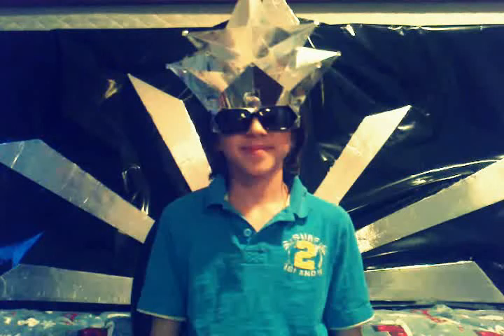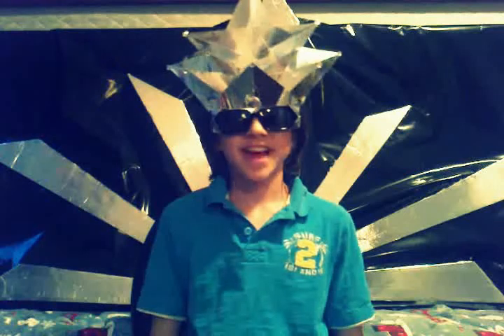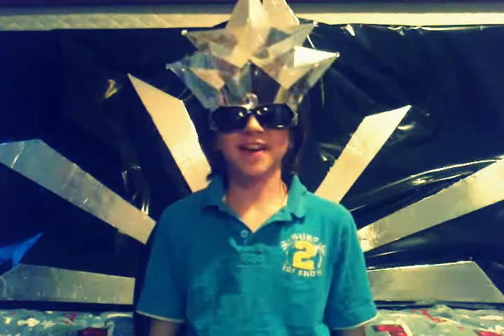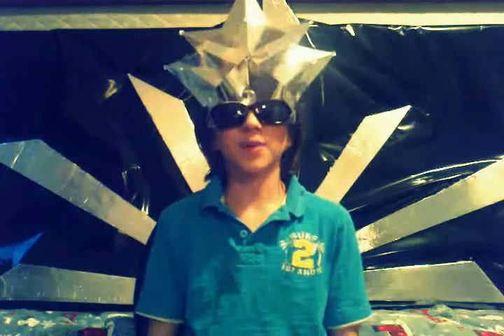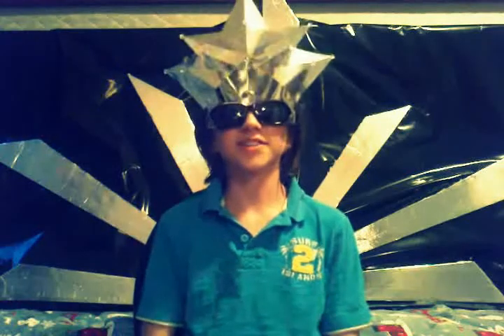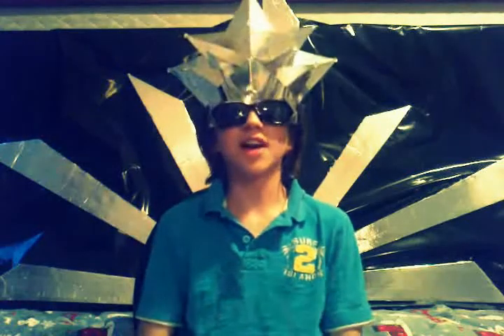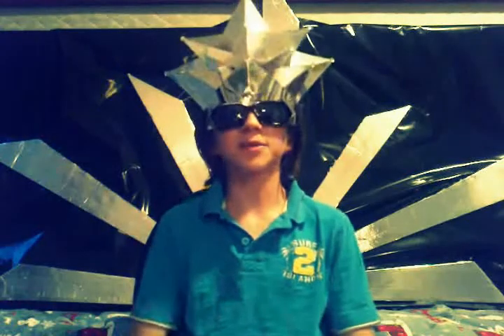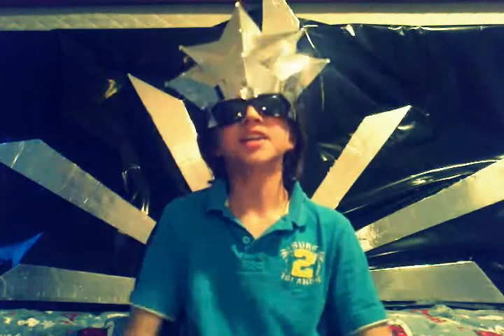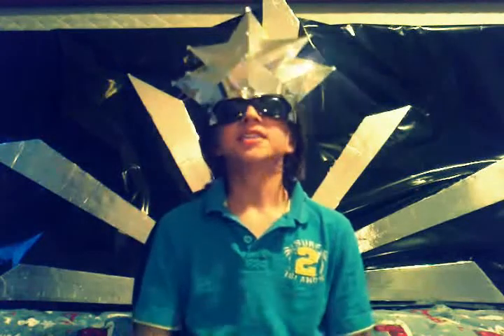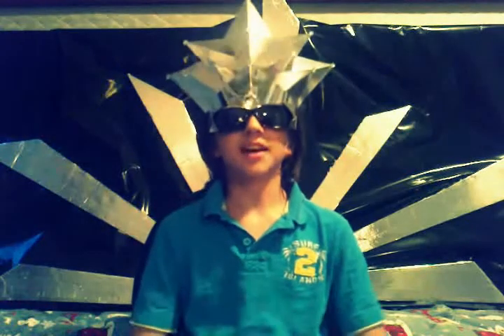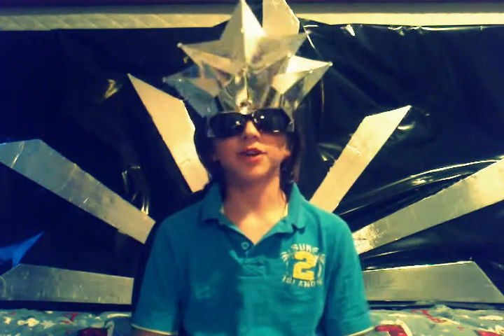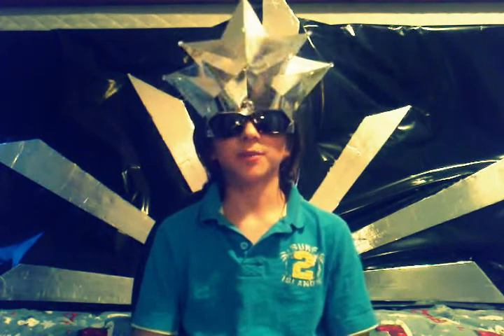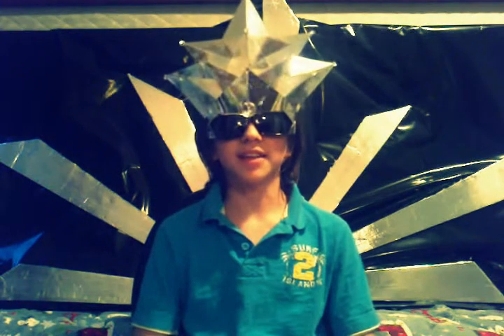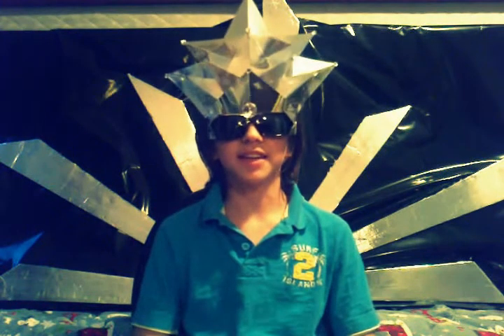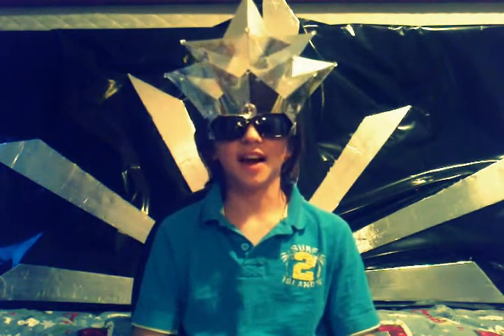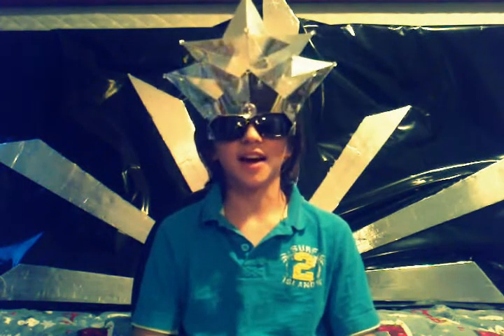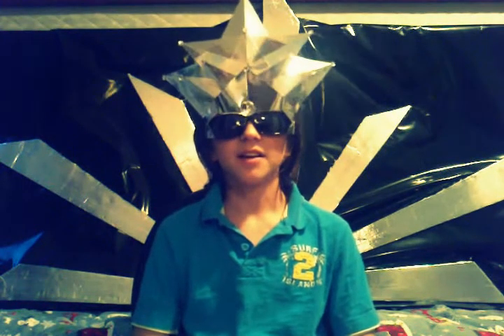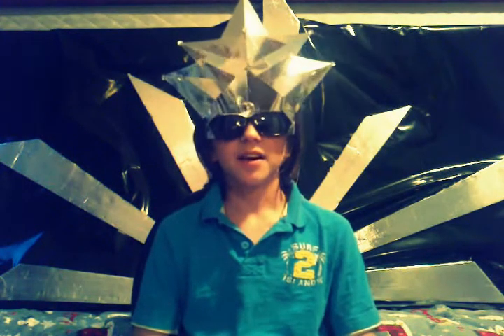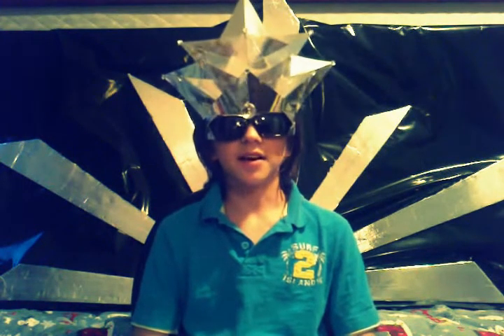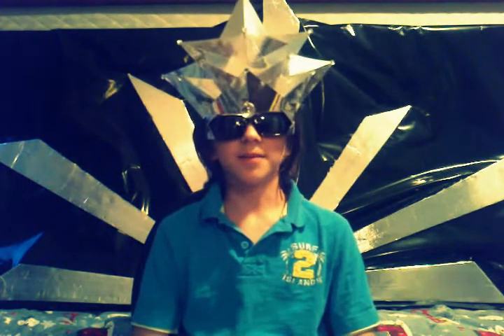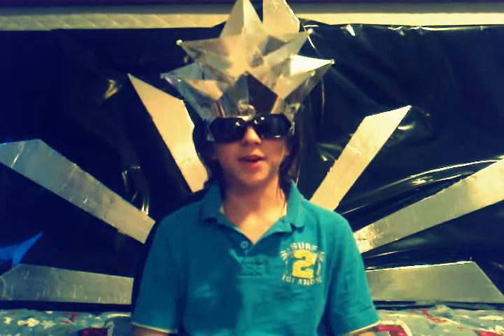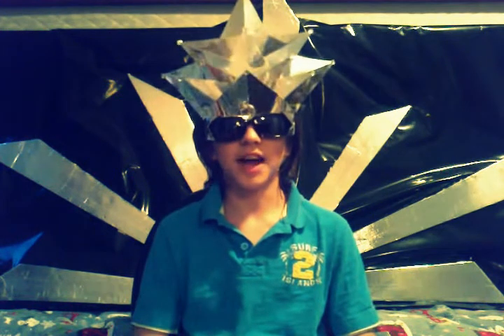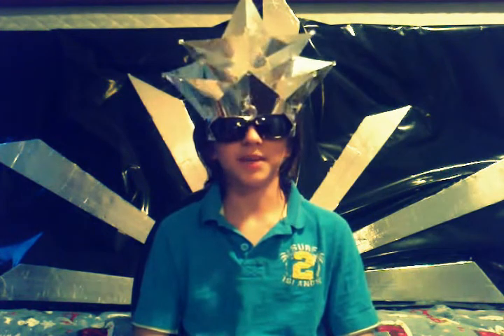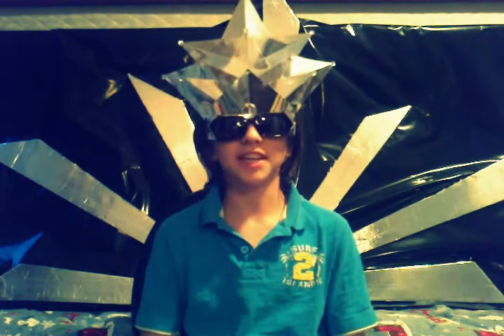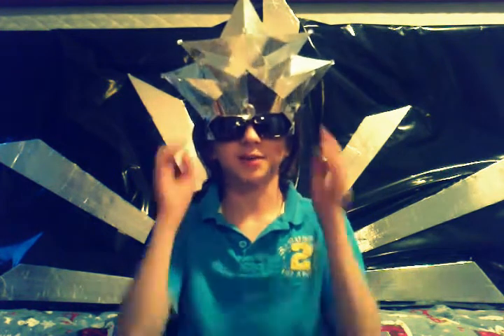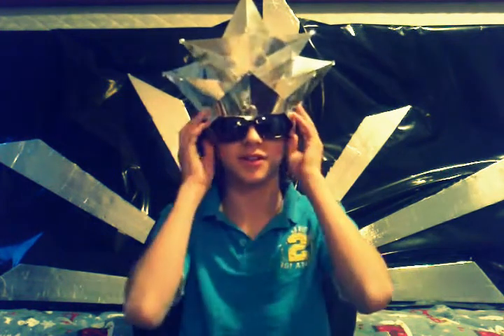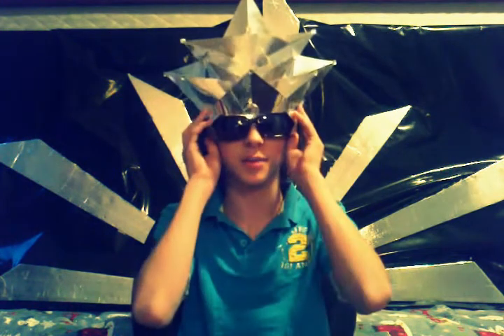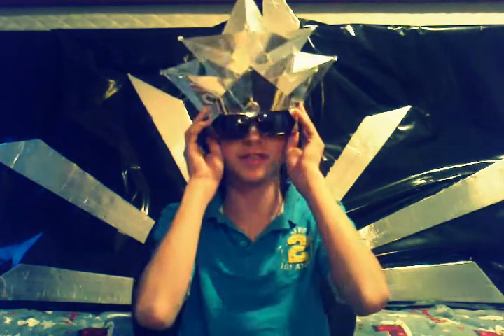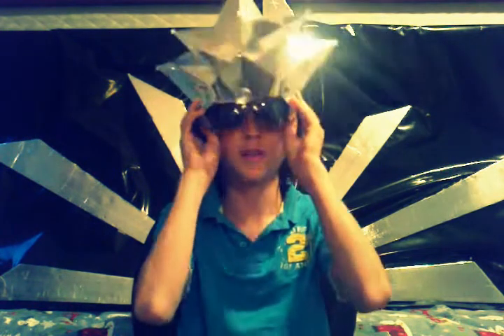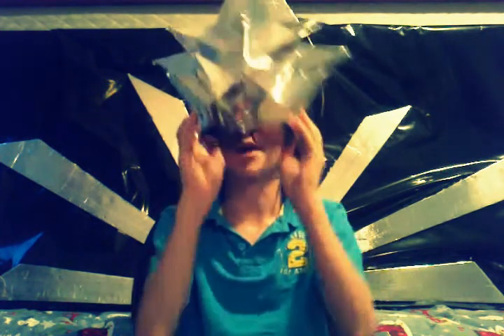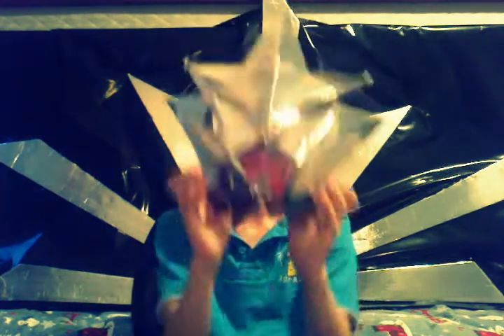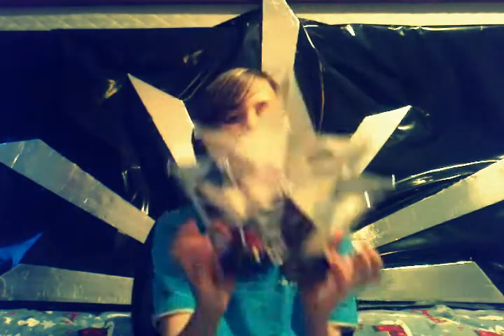Hey everyone, it's LoganGaga1. Today I'm showing you my Lady Gaga mirror headpiece that she wears during the Monster Ball for Bad Romance.